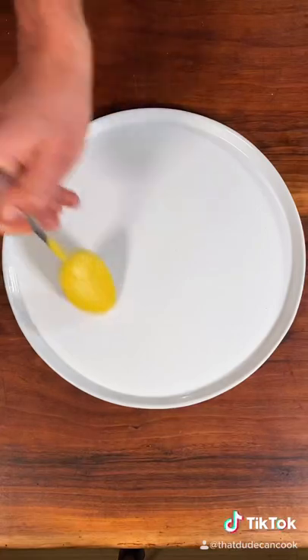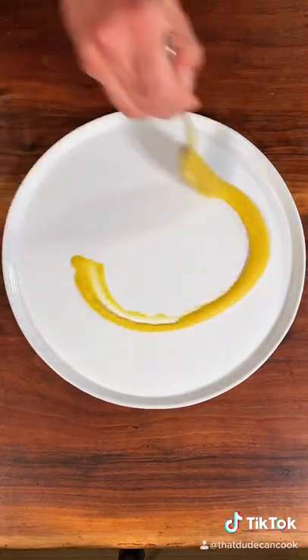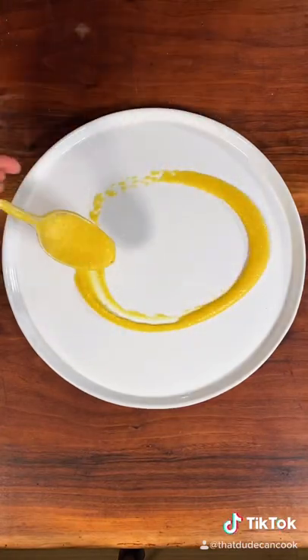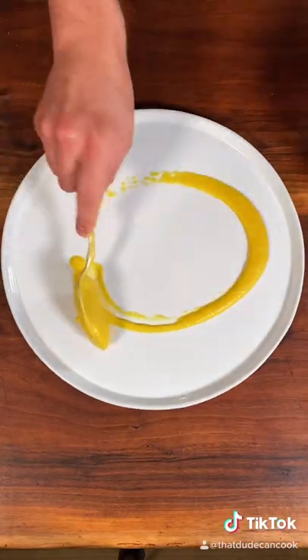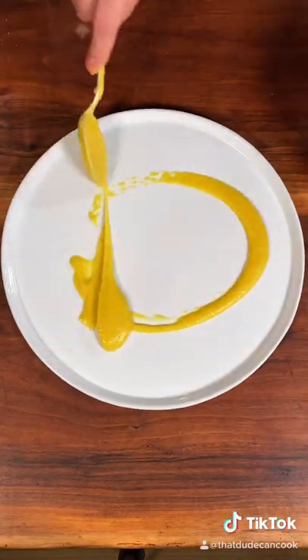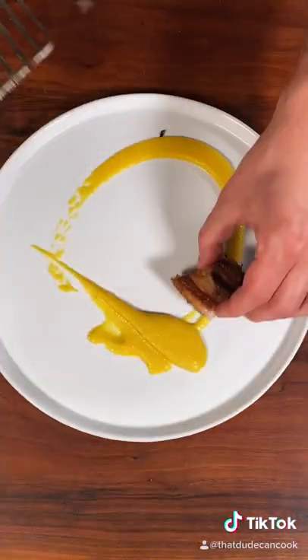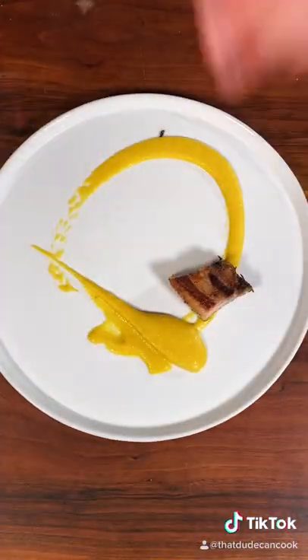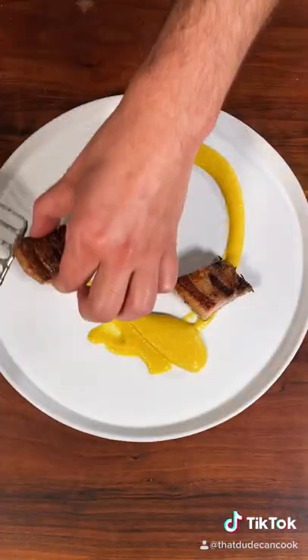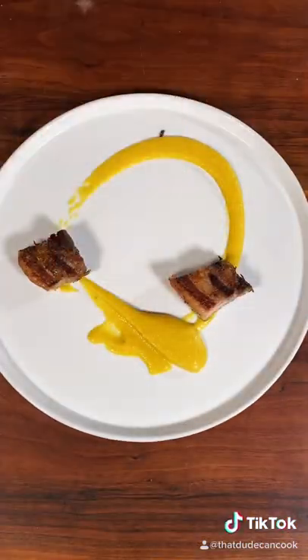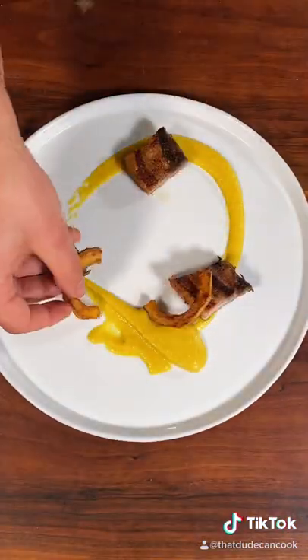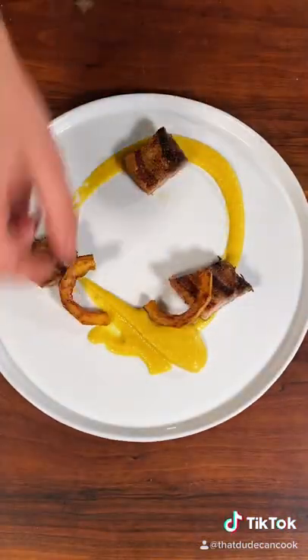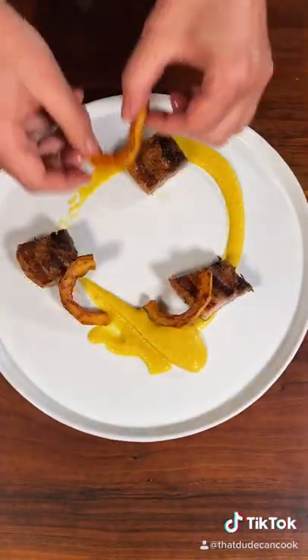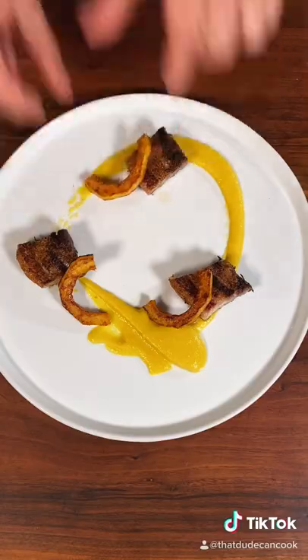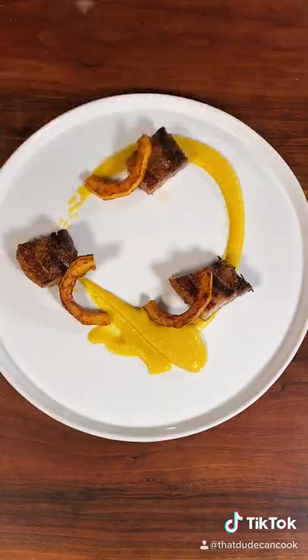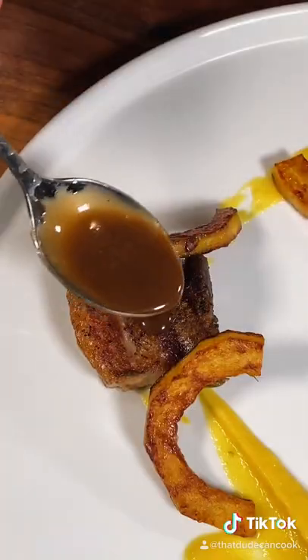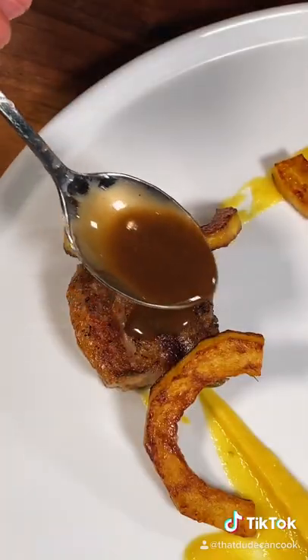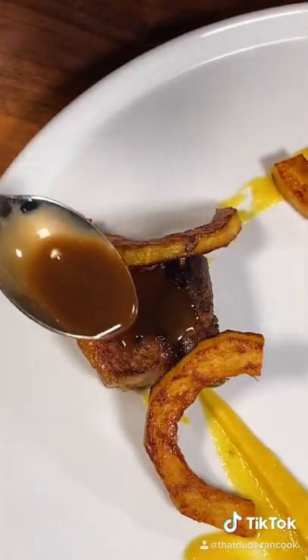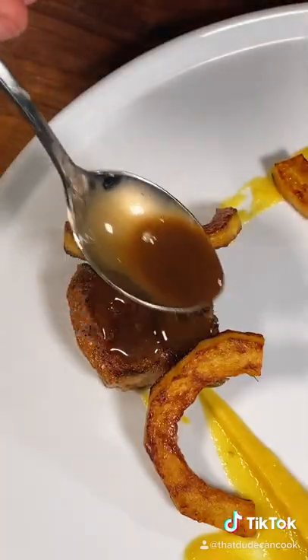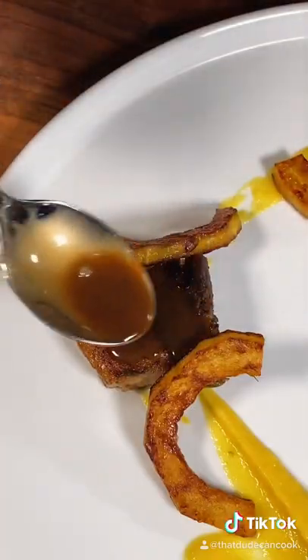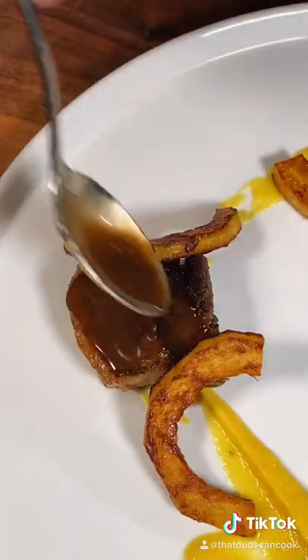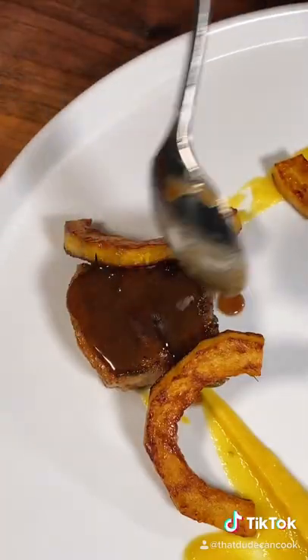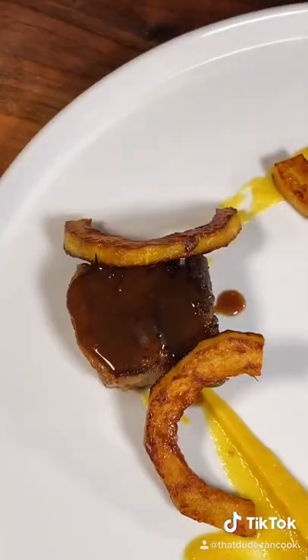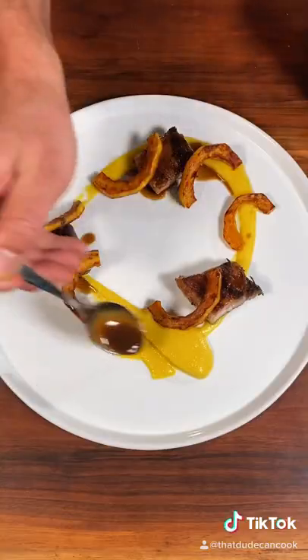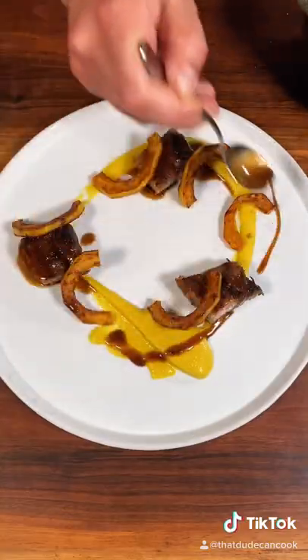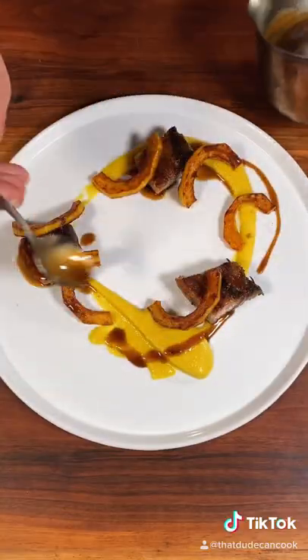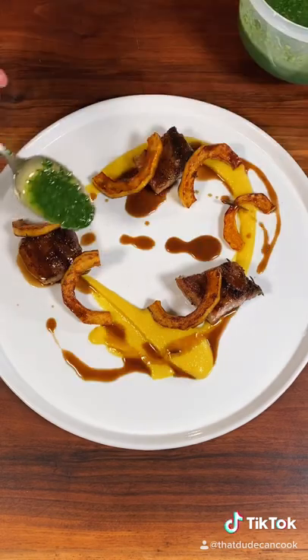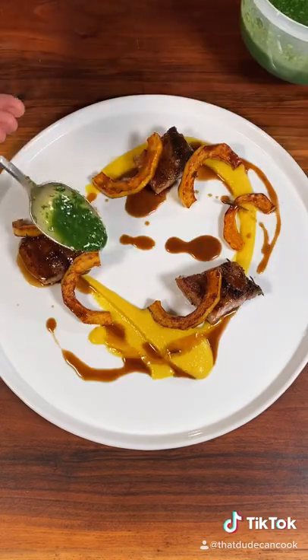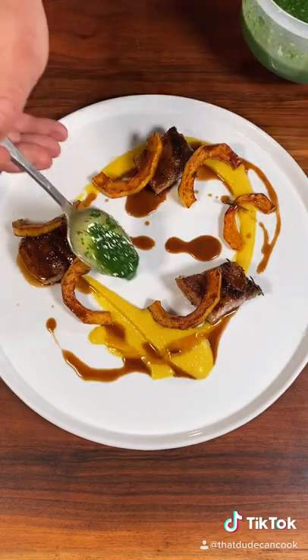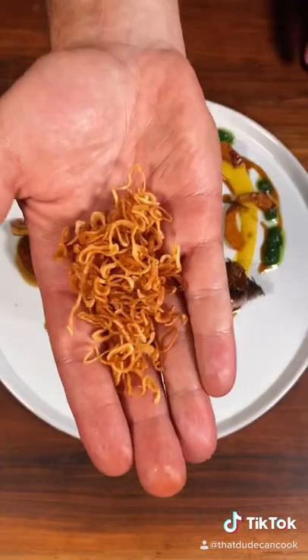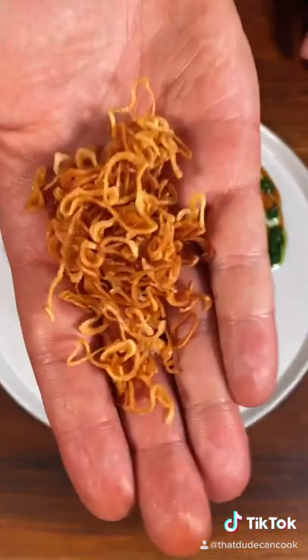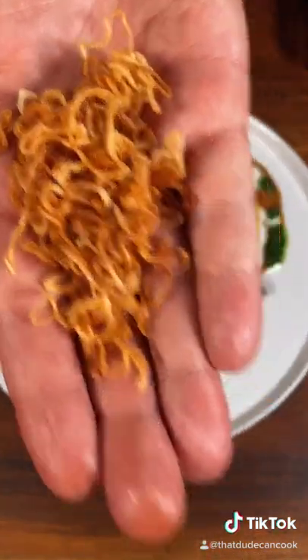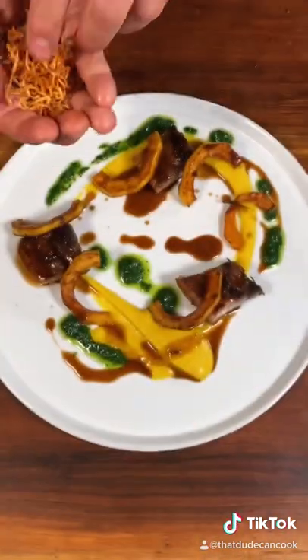Delicata squash puree, 24-hour pork belly, pan-fried delicata squash, reduced braising liquid from the sous vide bag that's been cut with butter — drop that on the pork and around. Salsa verde, and finally some crispy shallots.